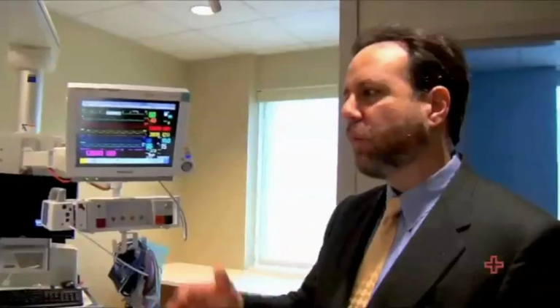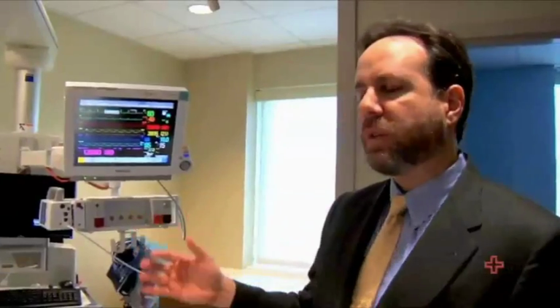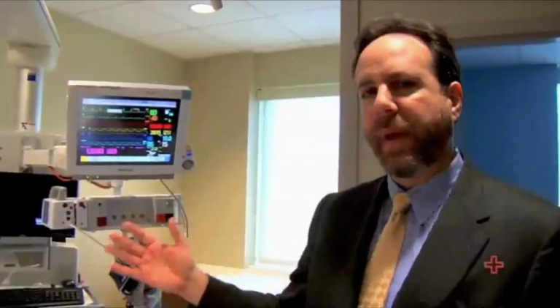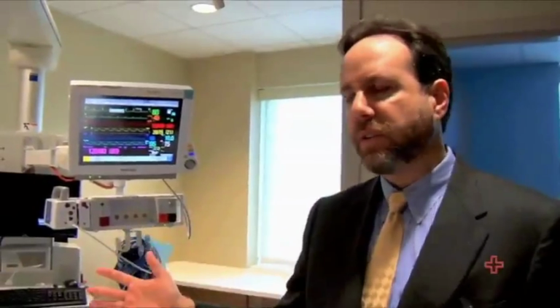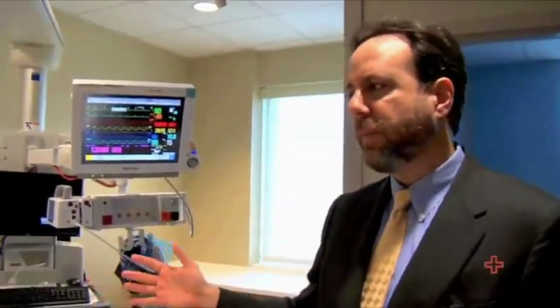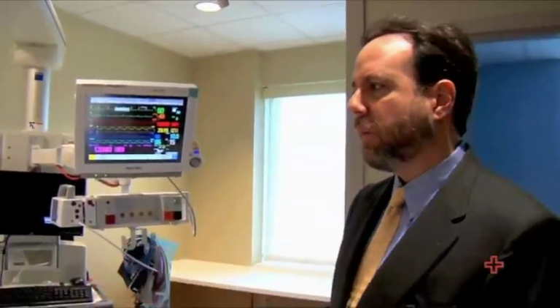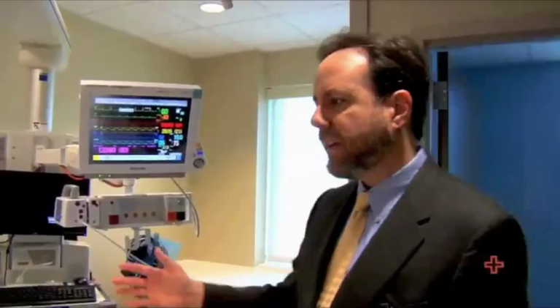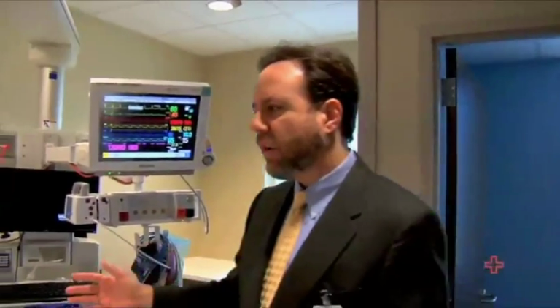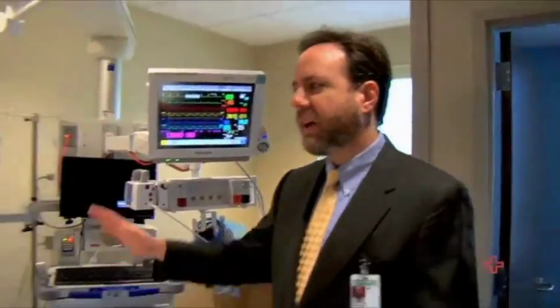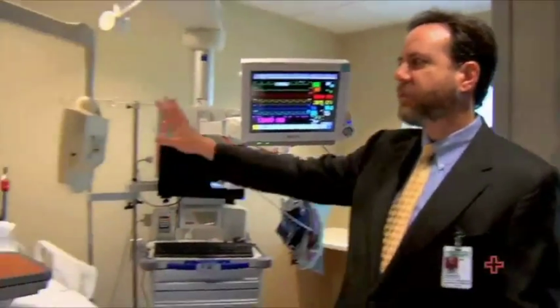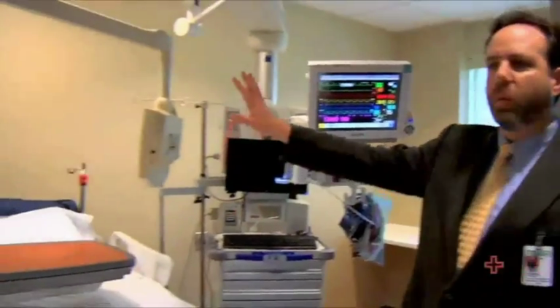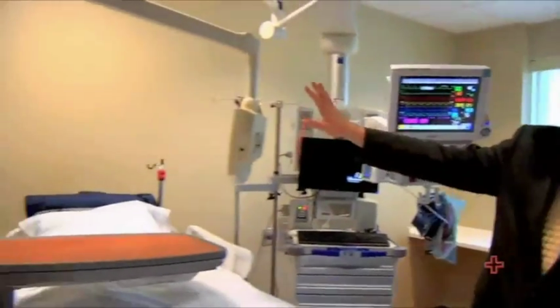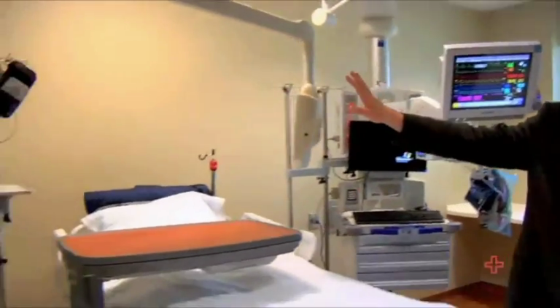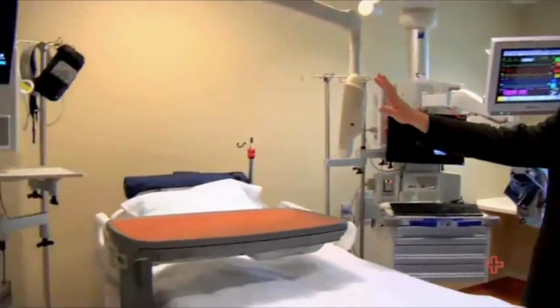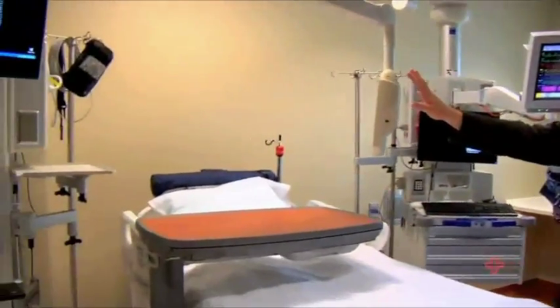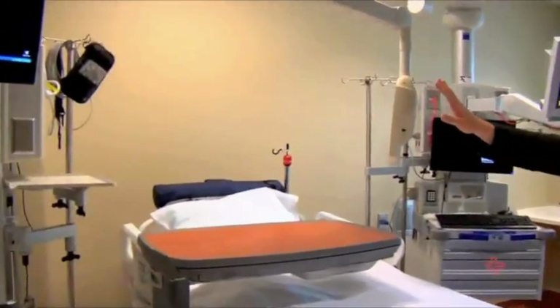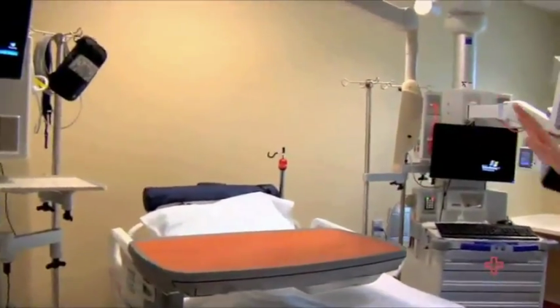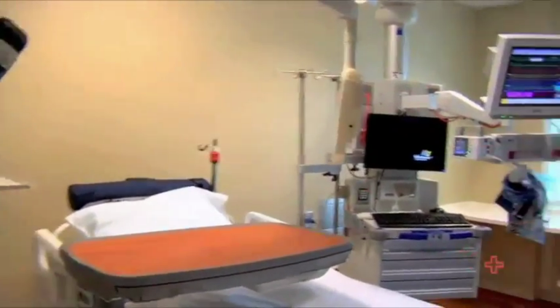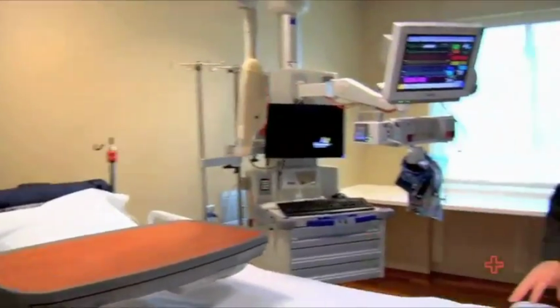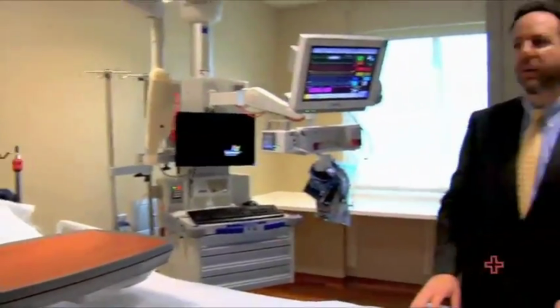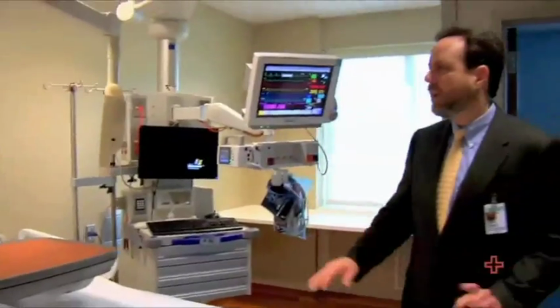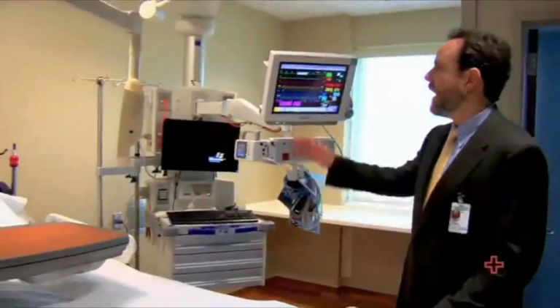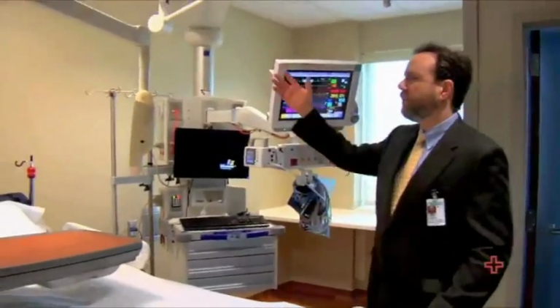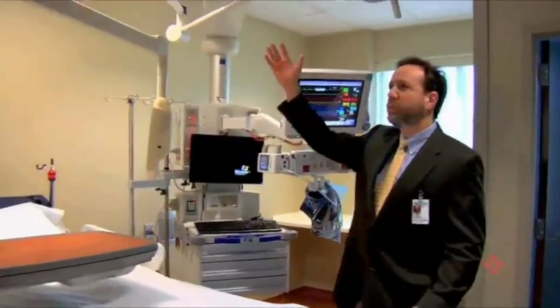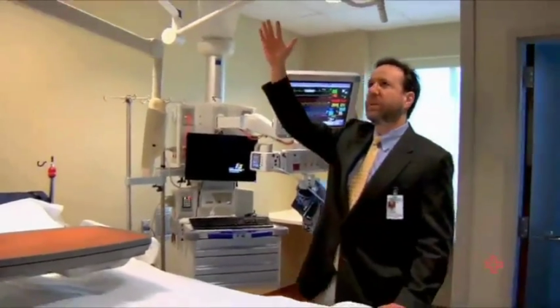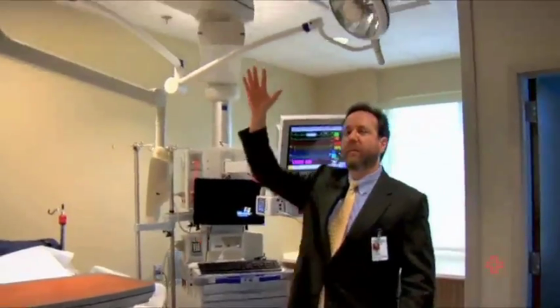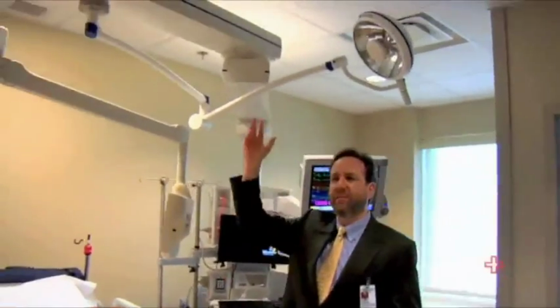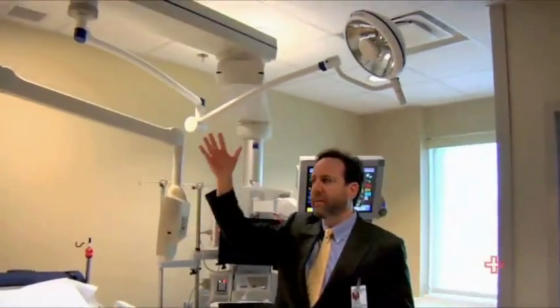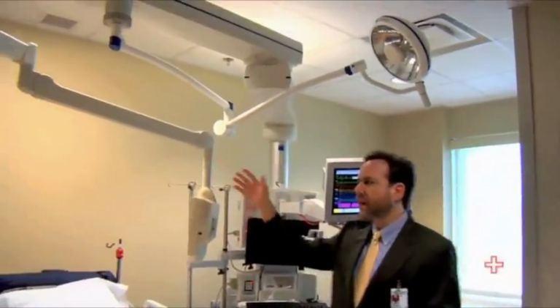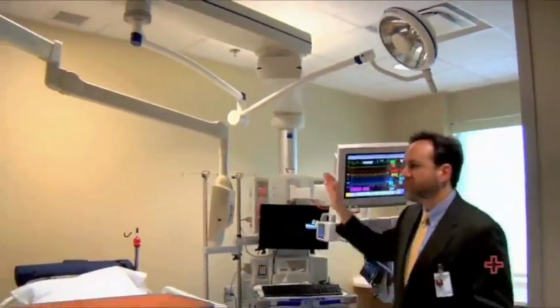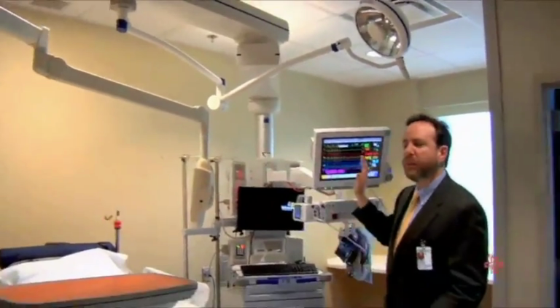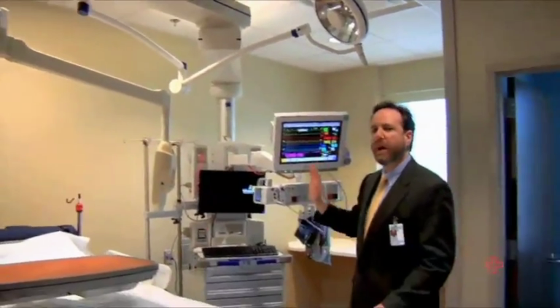The rooms are spacious. The beds are not fixed to the wall. The head wall is no longer an issue in terms of wires. We now have booms that come out of the ceiling that allow us to move equipment around.